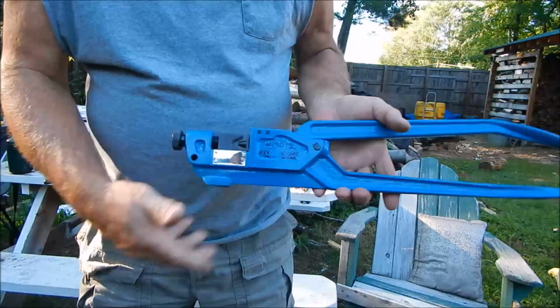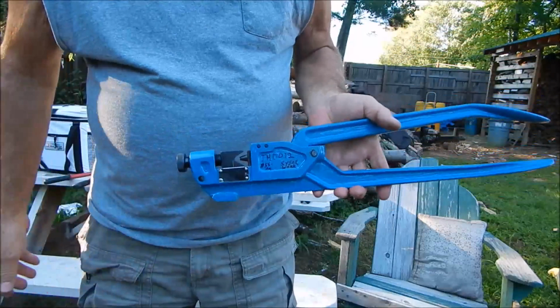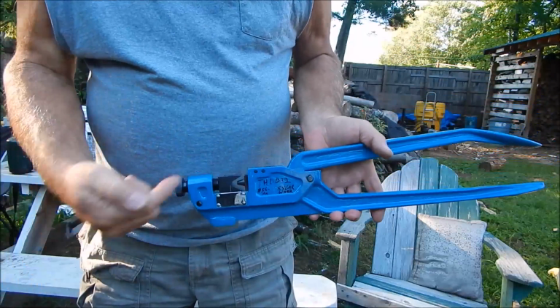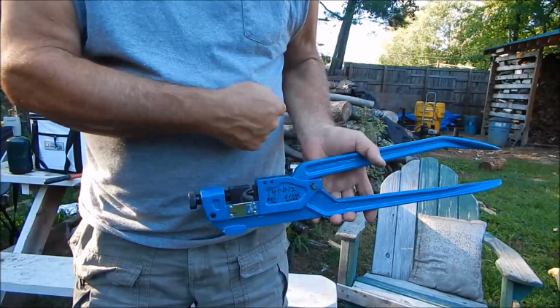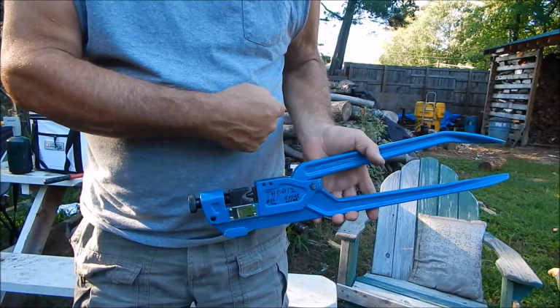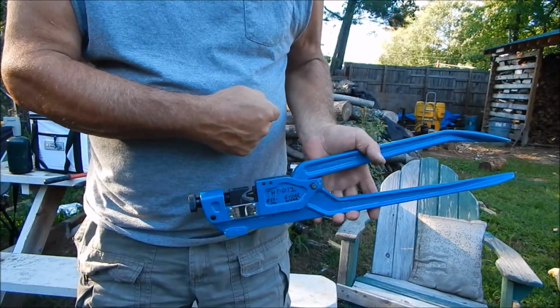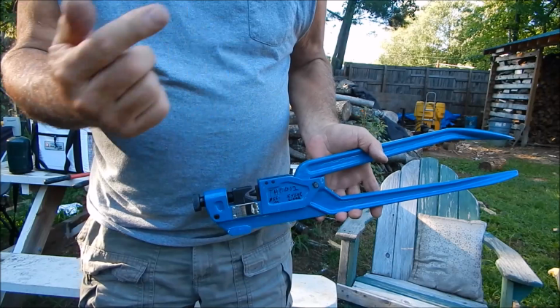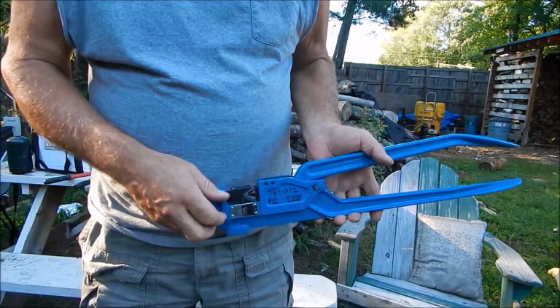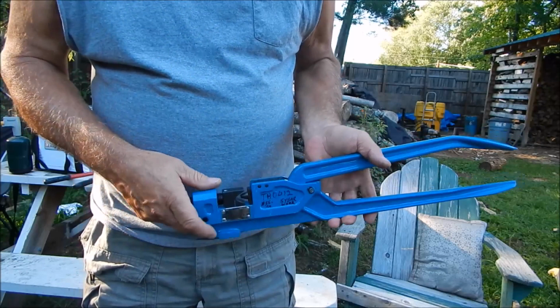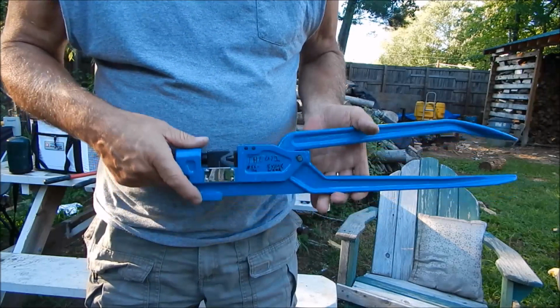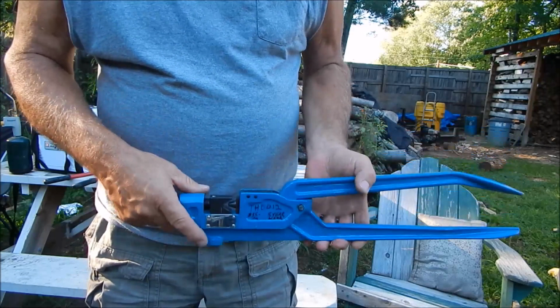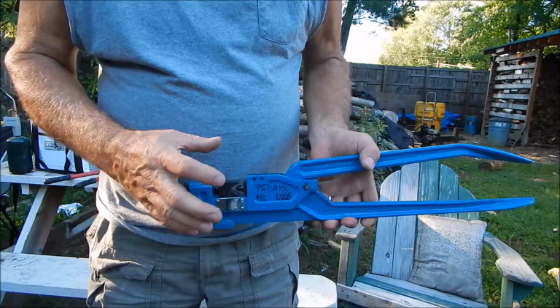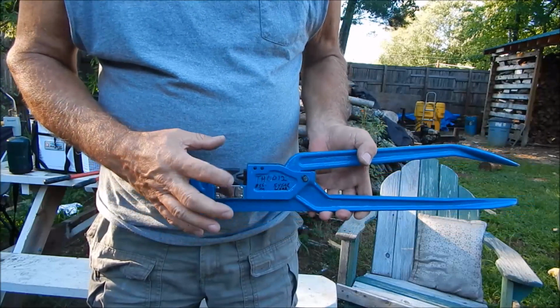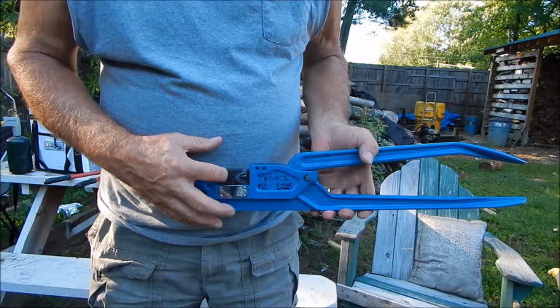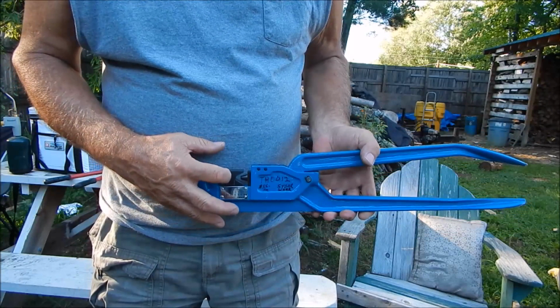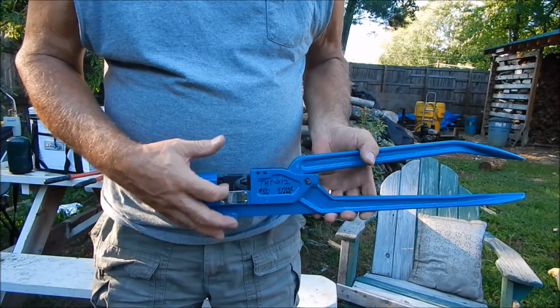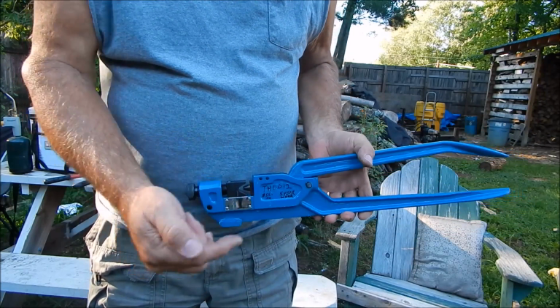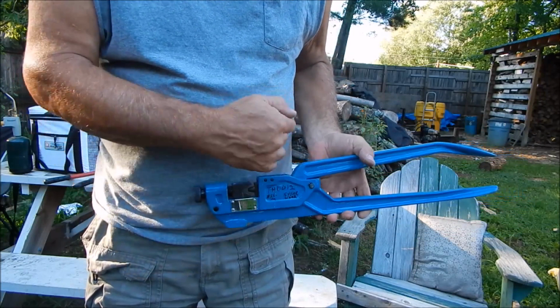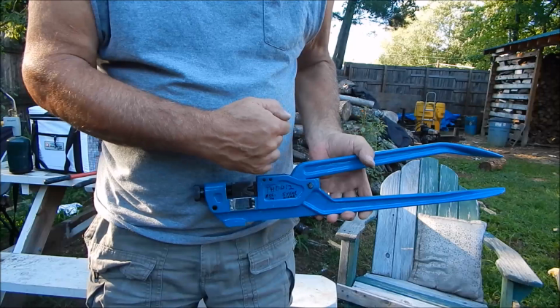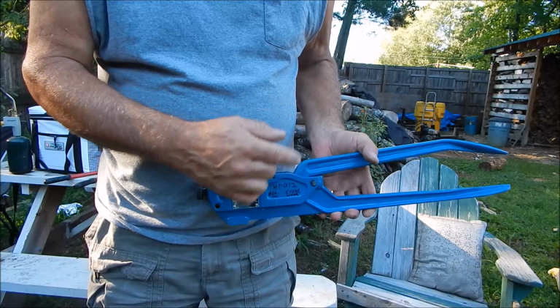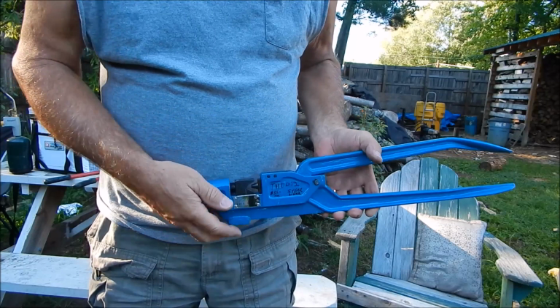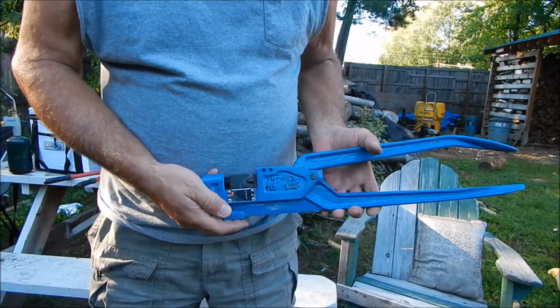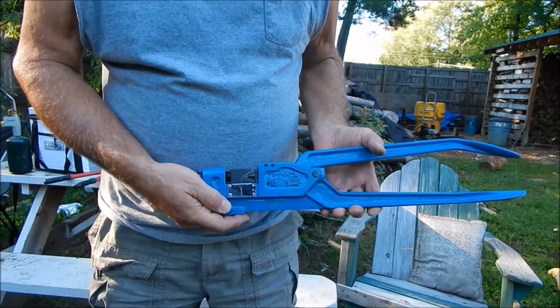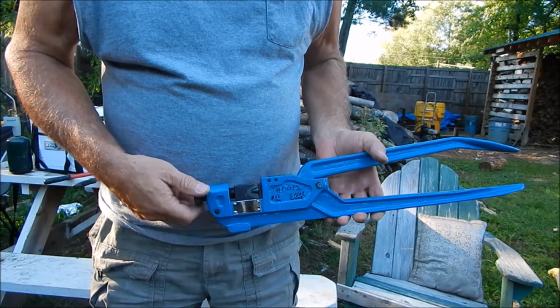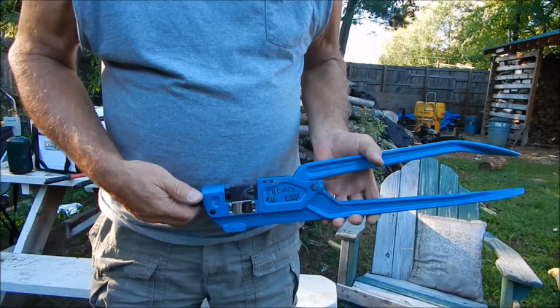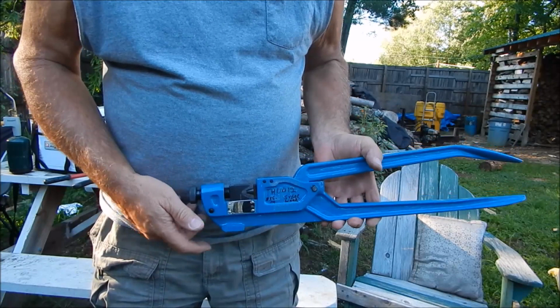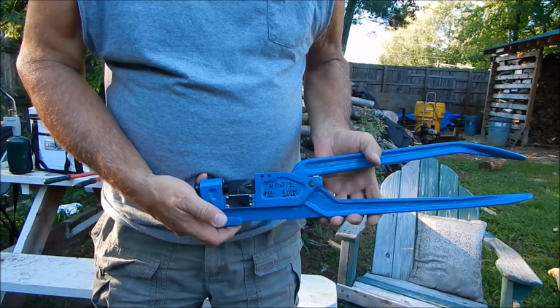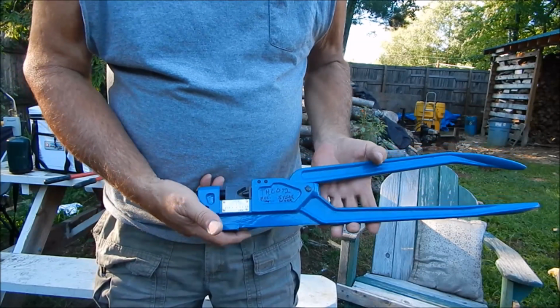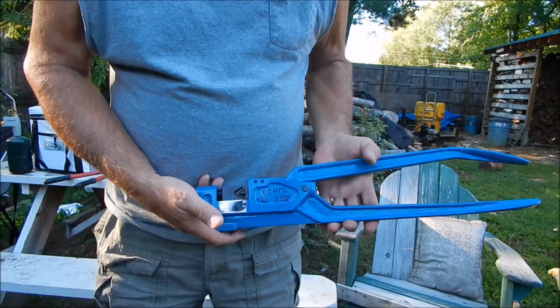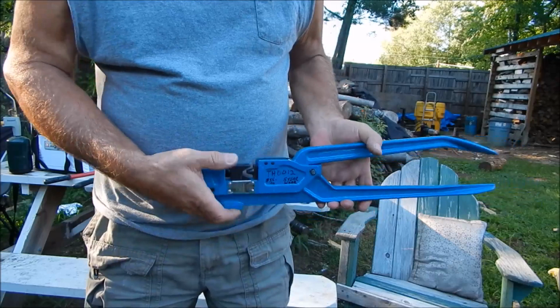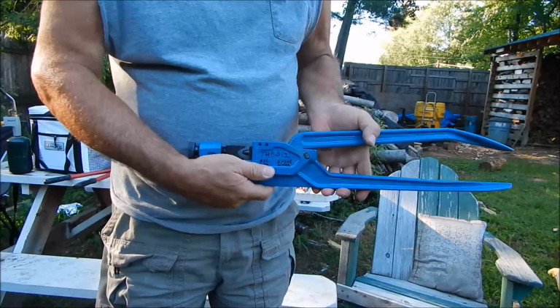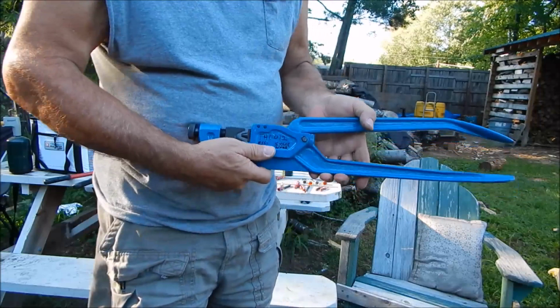In a minute I'm going to sit back down and have my cameraman film me making some crimps with this tool, and then we're going to move over to the TH007 — or what I like to call the James Bond crimper.